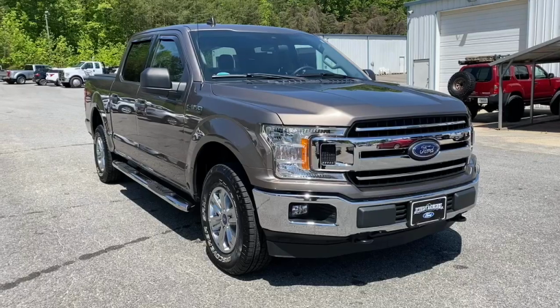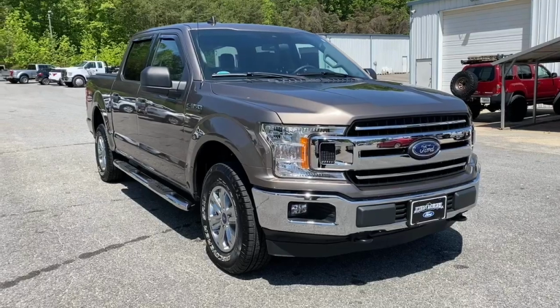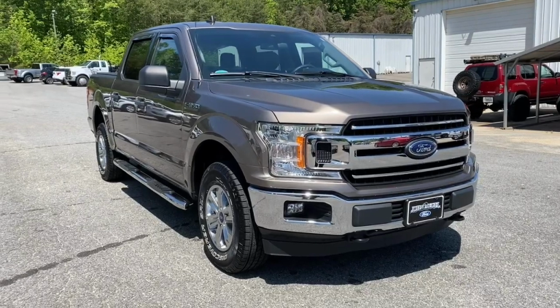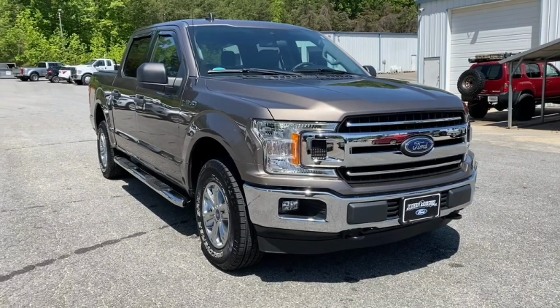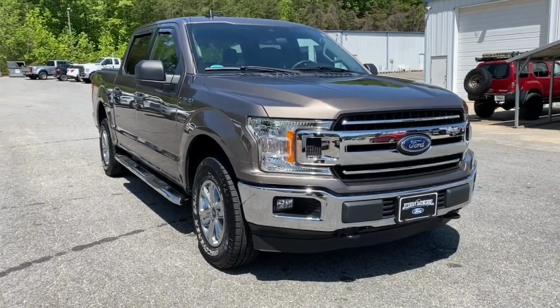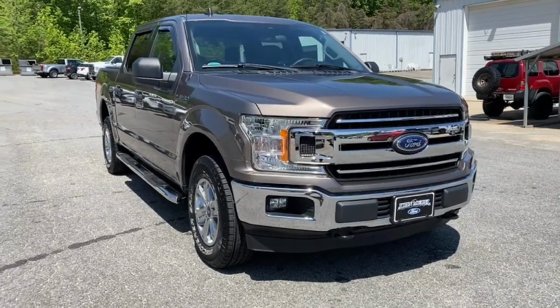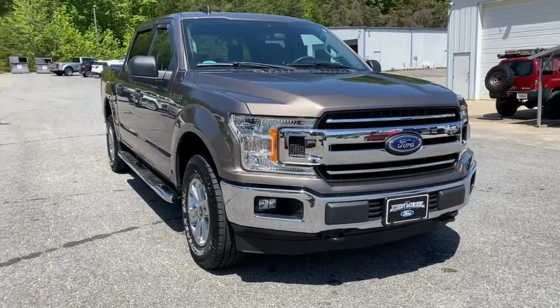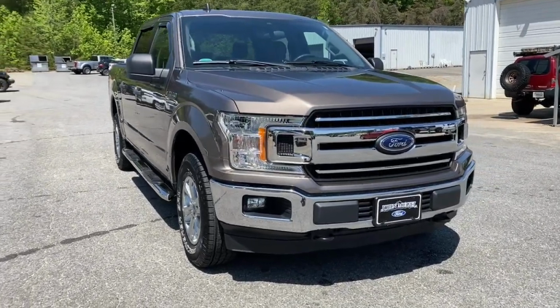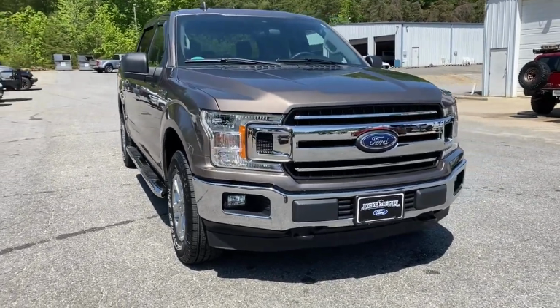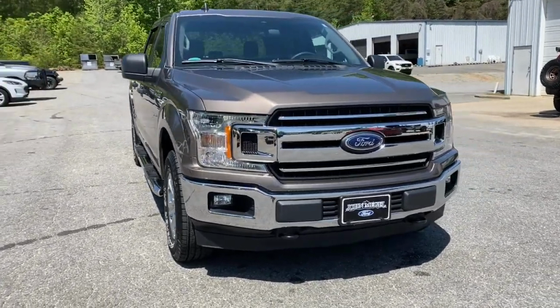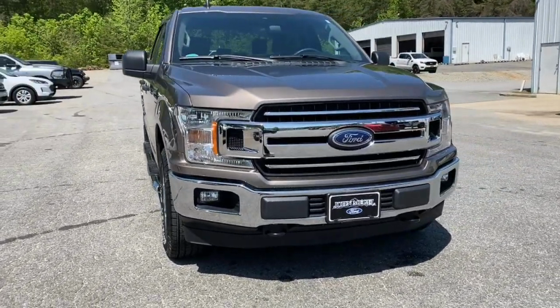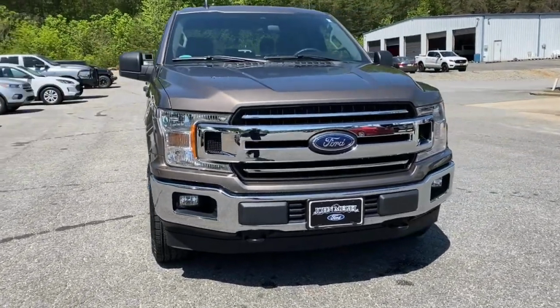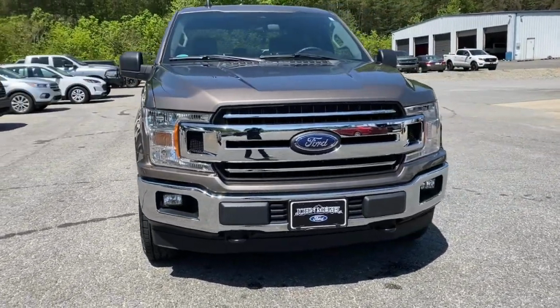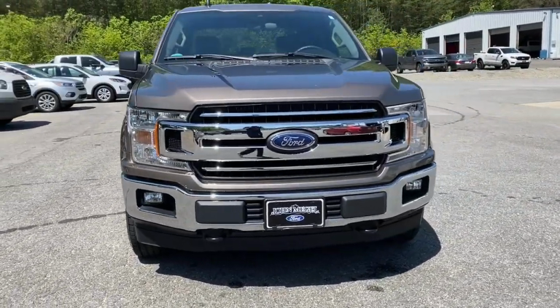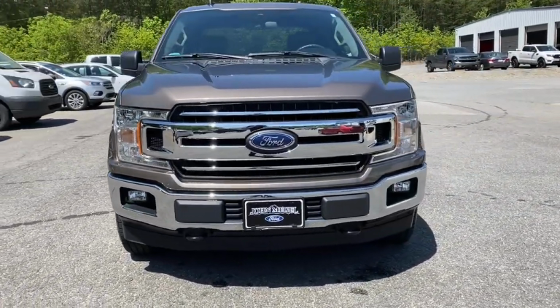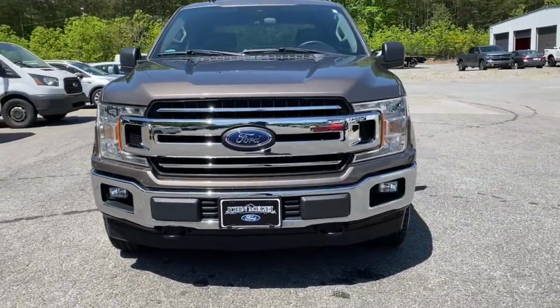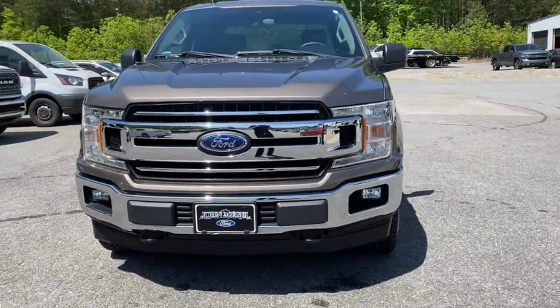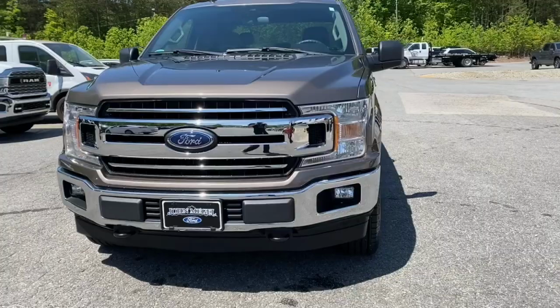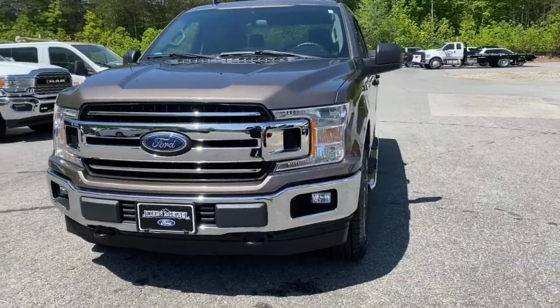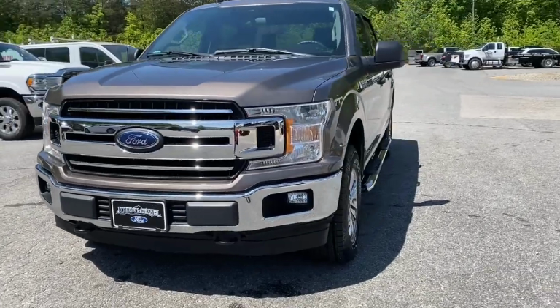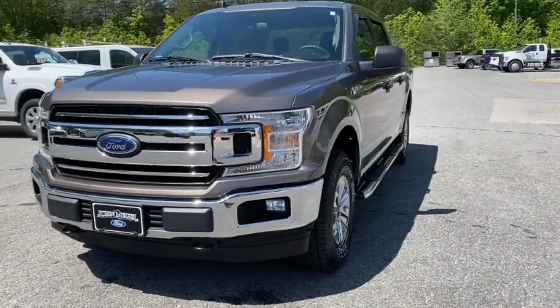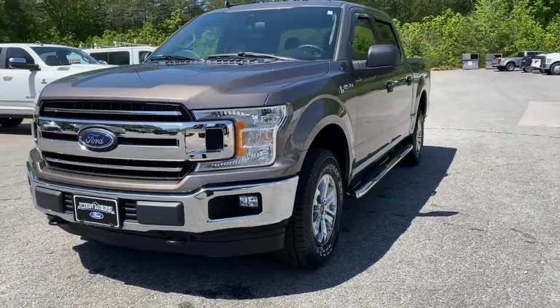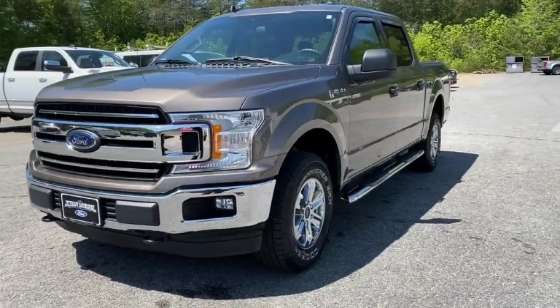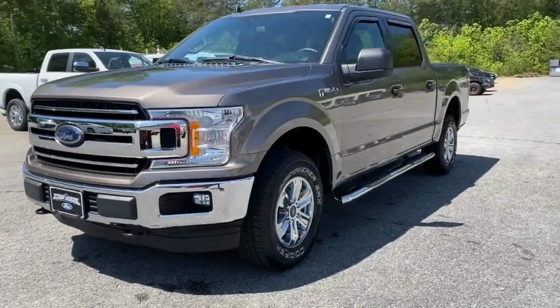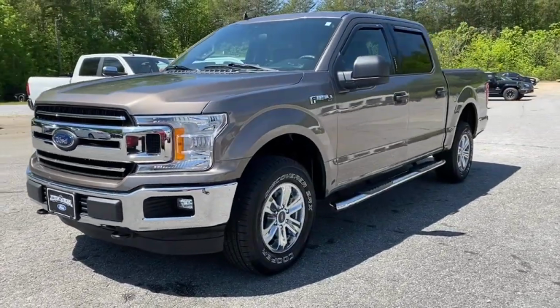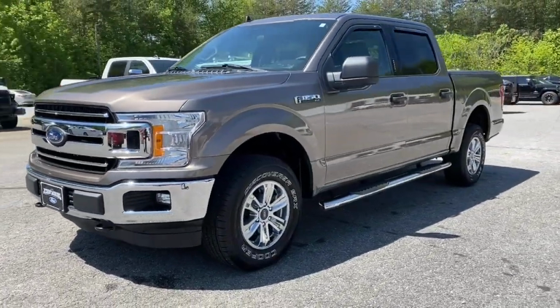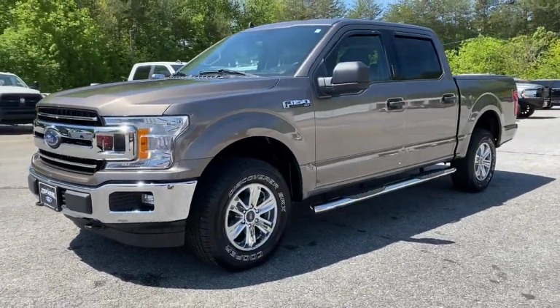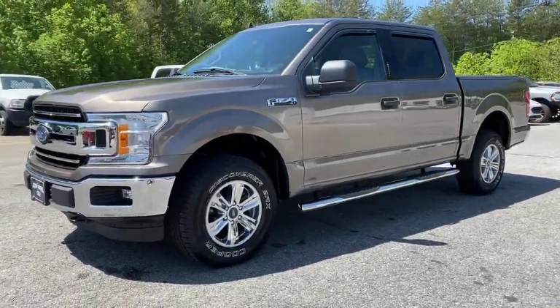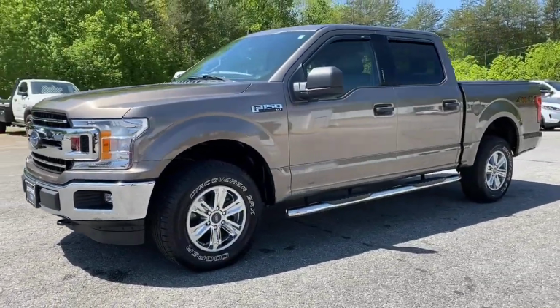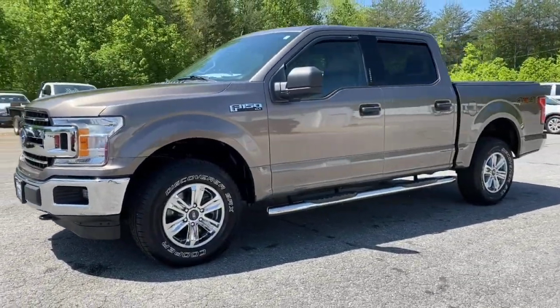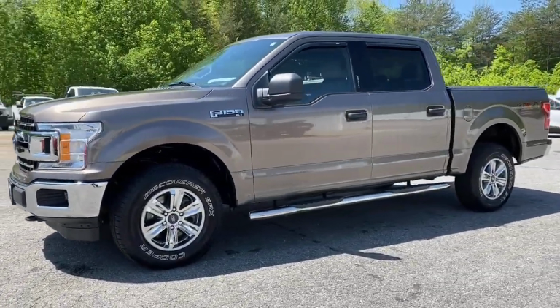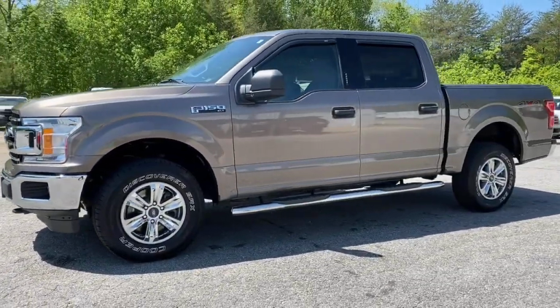Introducing the 2019 Ford F-150. With less than 40,000 miles on the odometer, this vehicle provides excellent value.